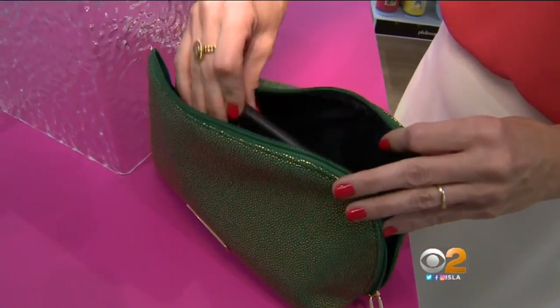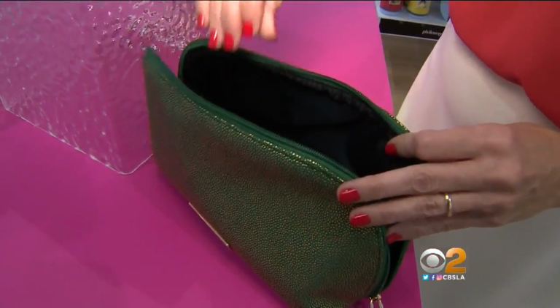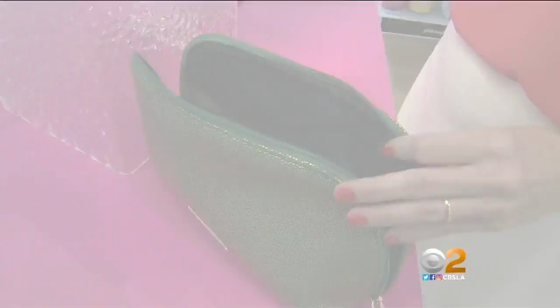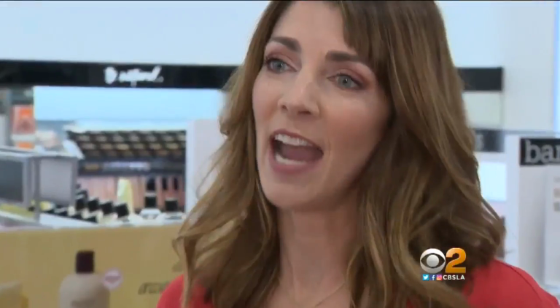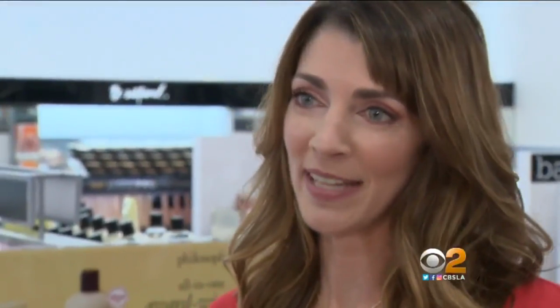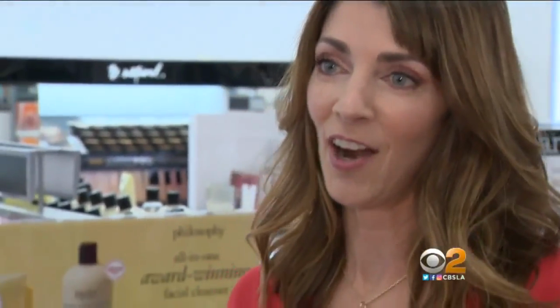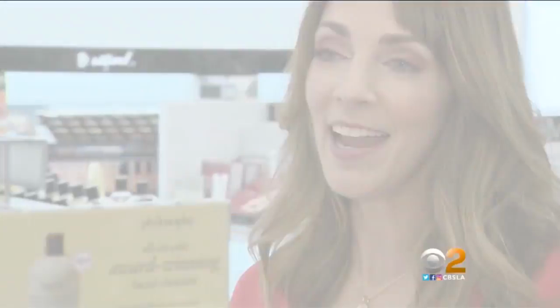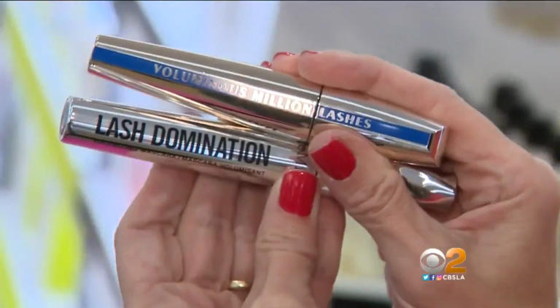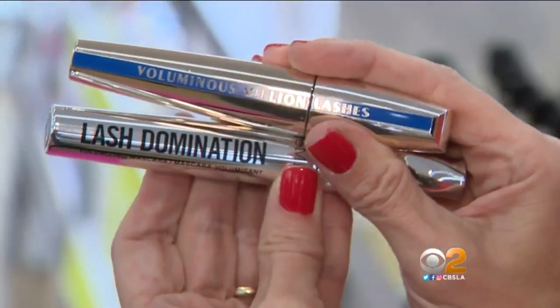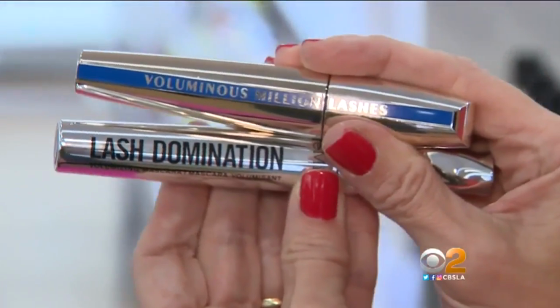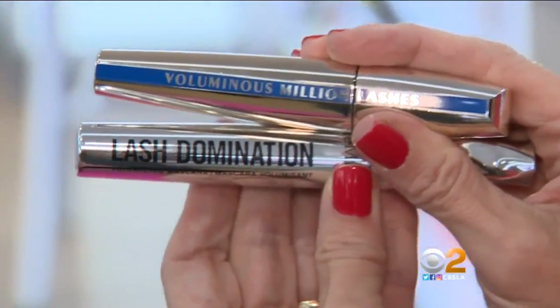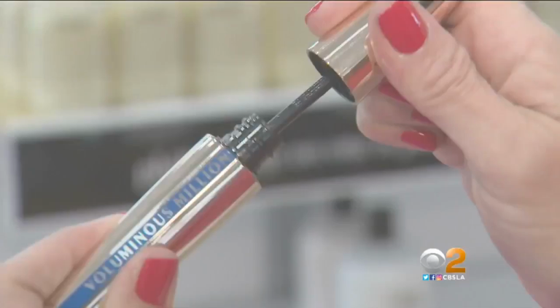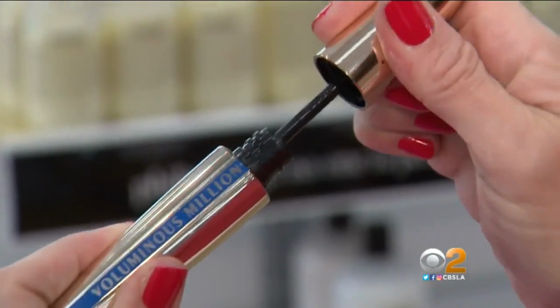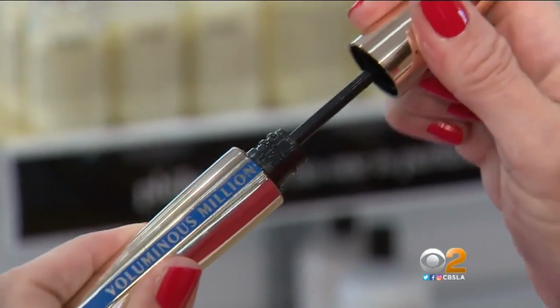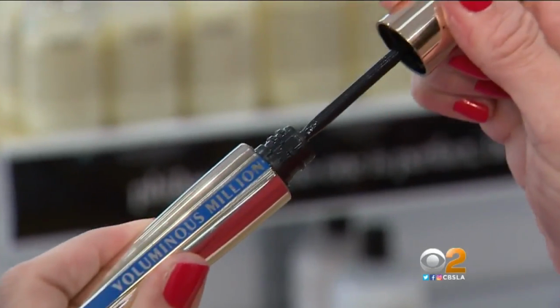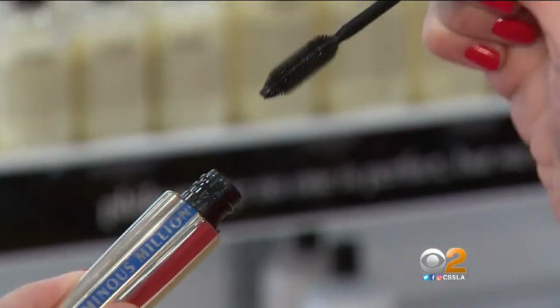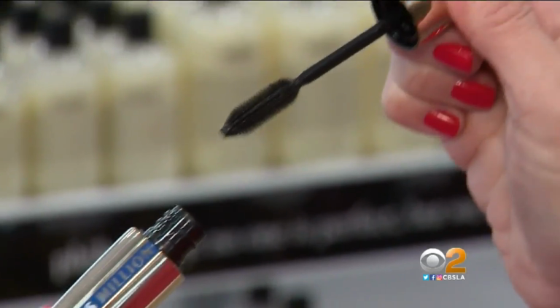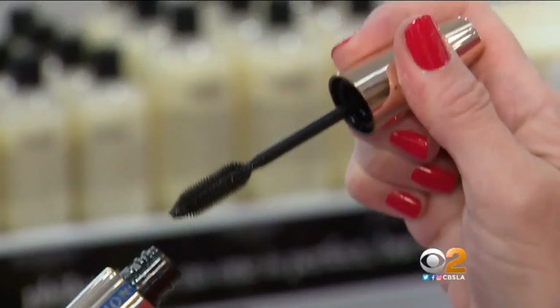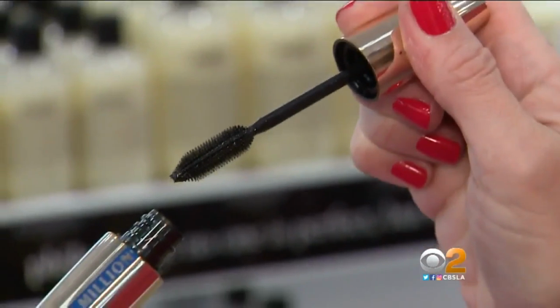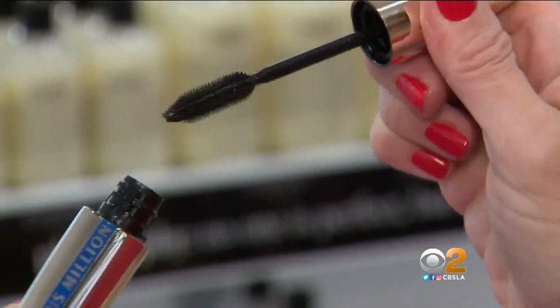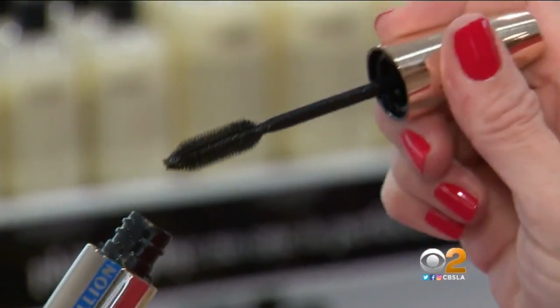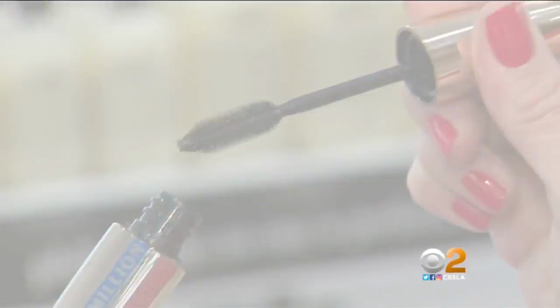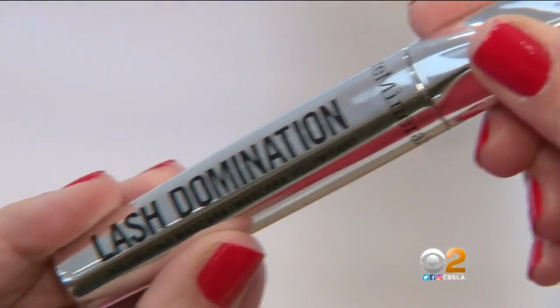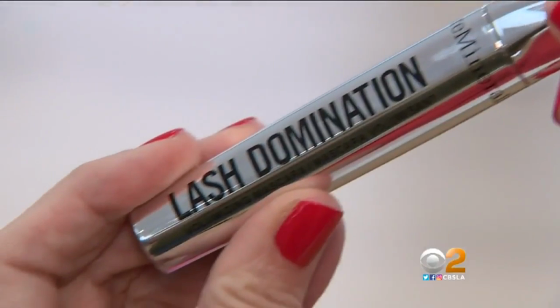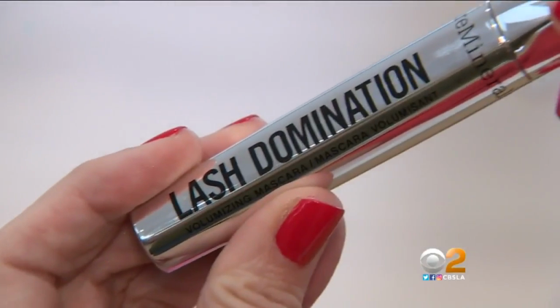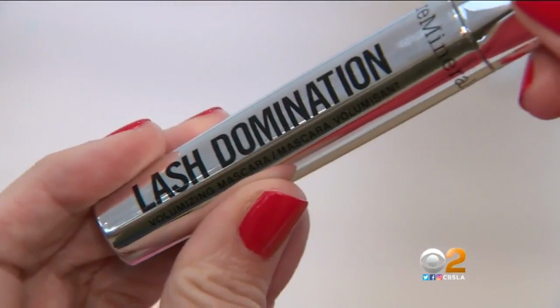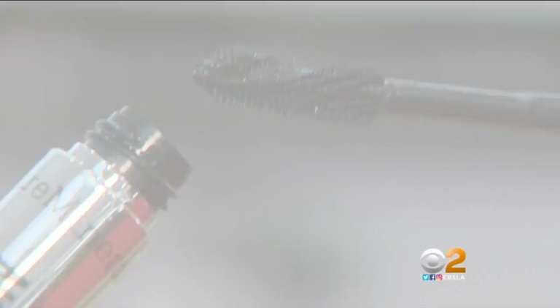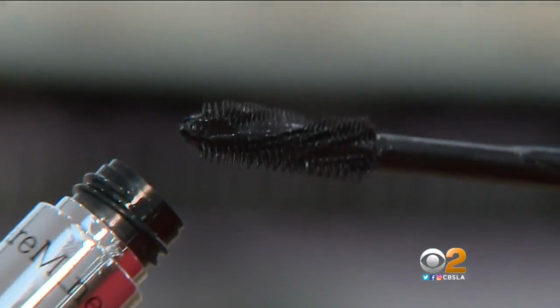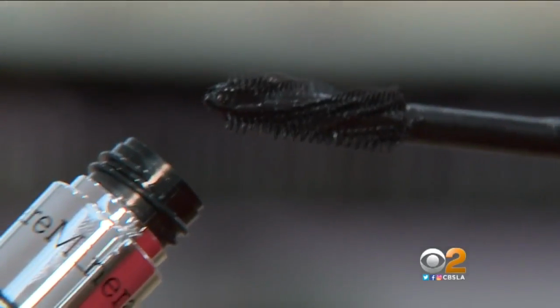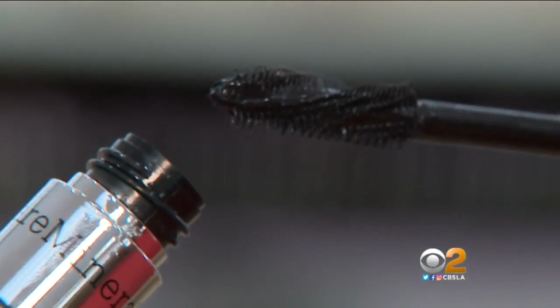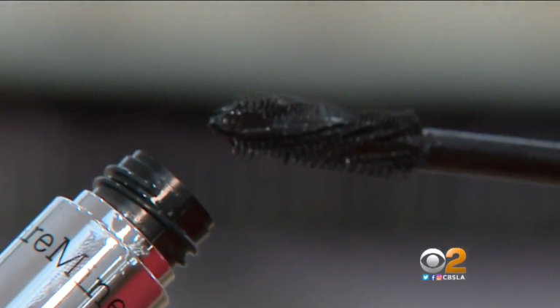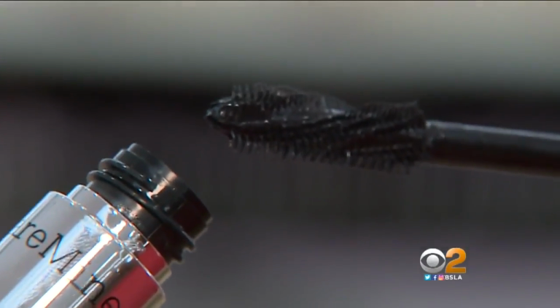Next, you have to have a mascara. I actually use two mascaras — one that gives me long and very separated lashes, and then I use another mascara that gives me a lot of volume.